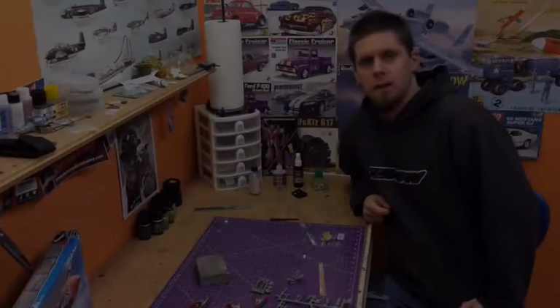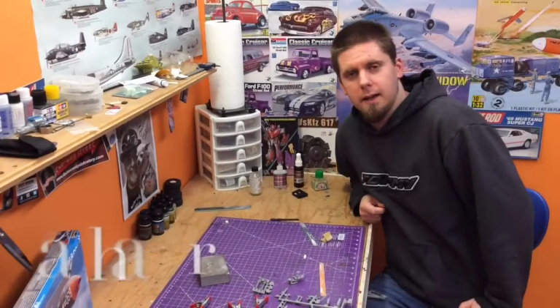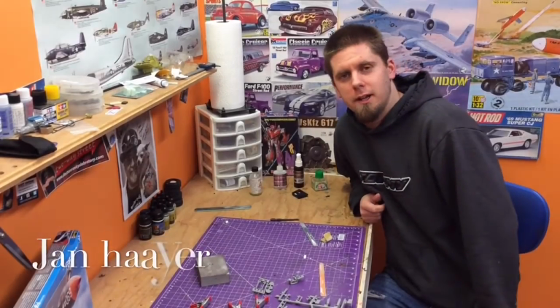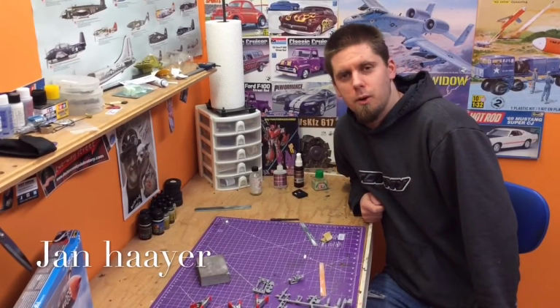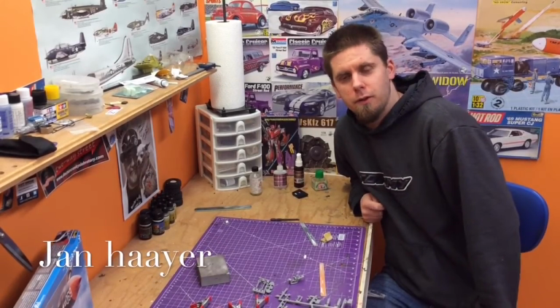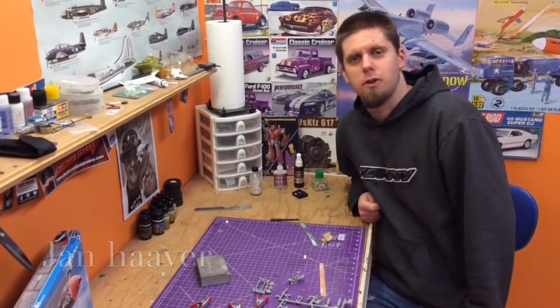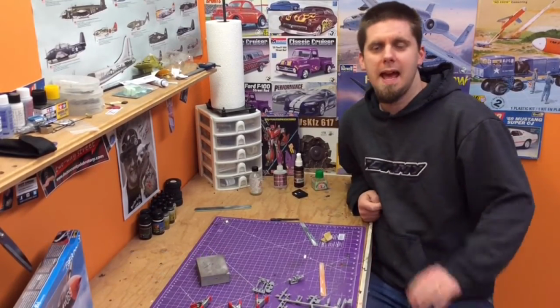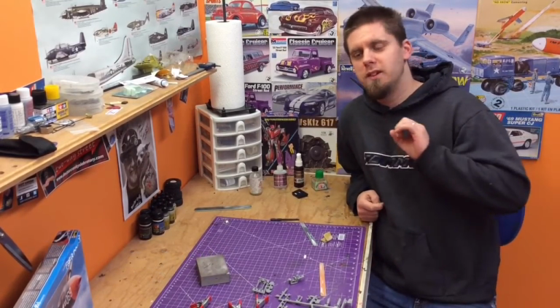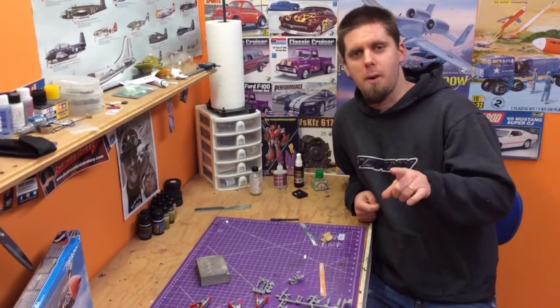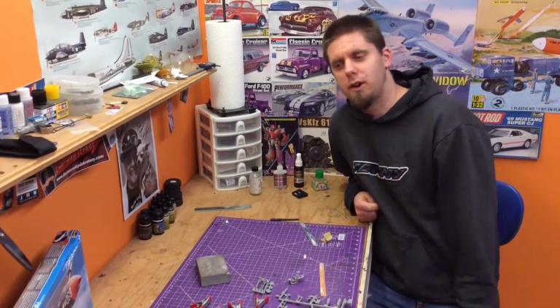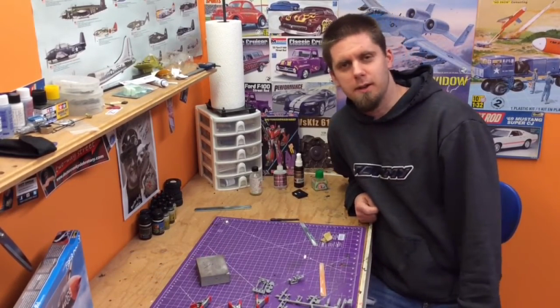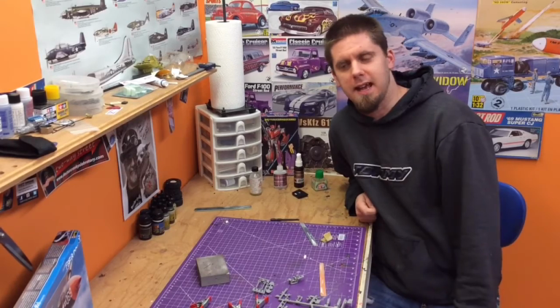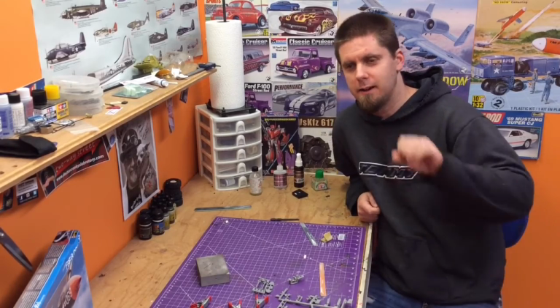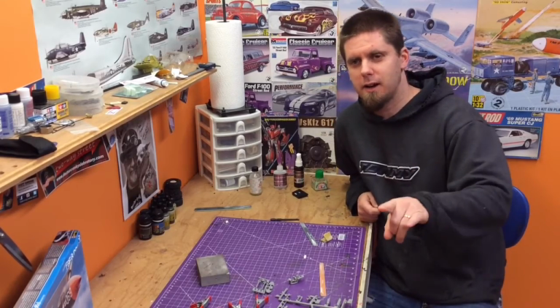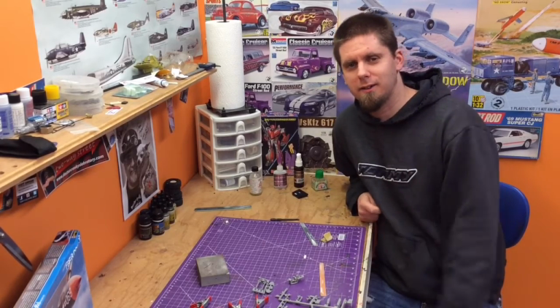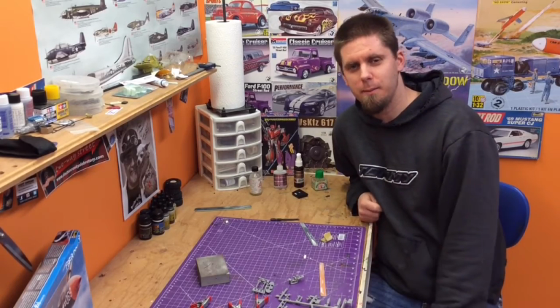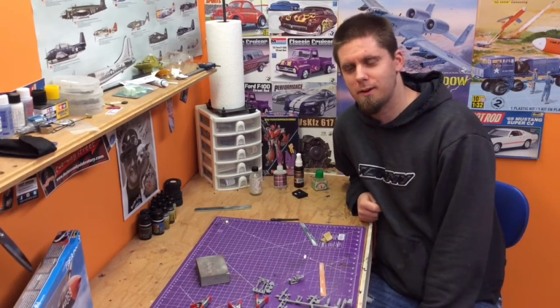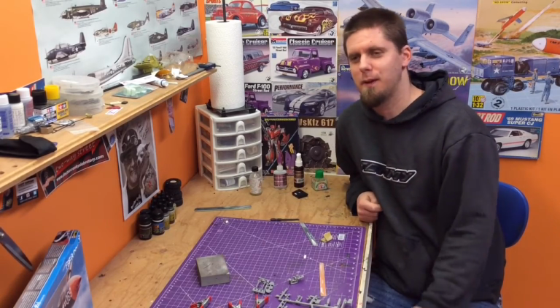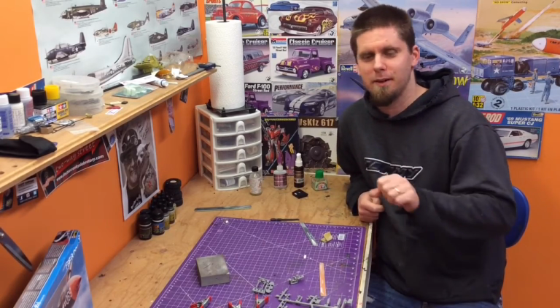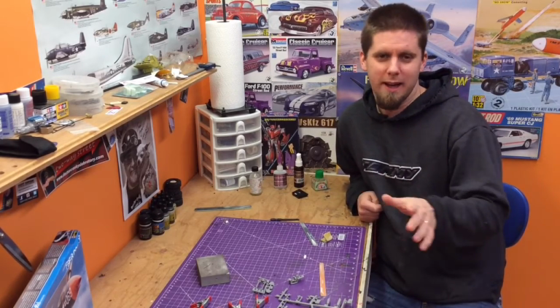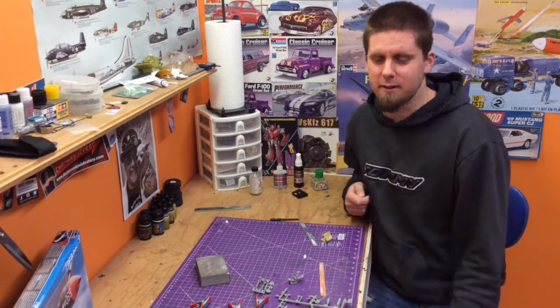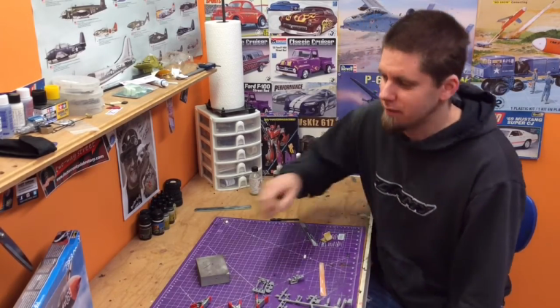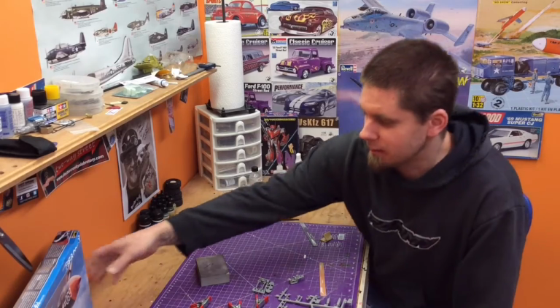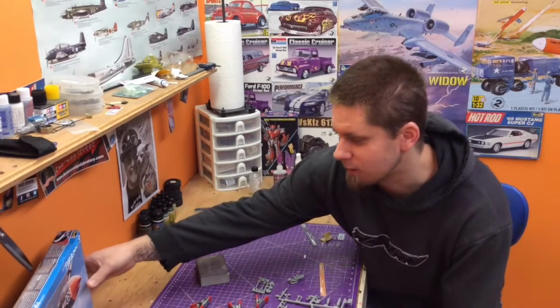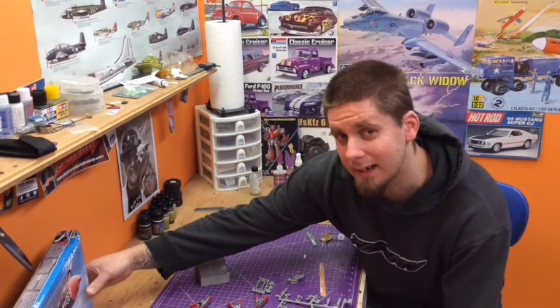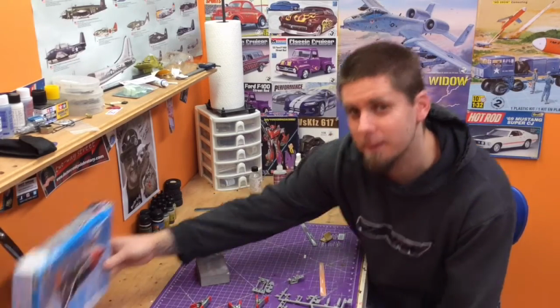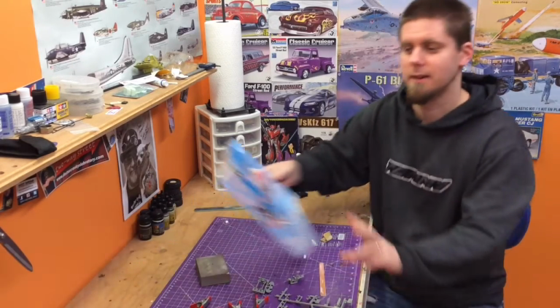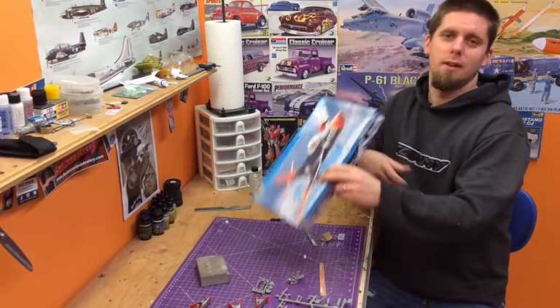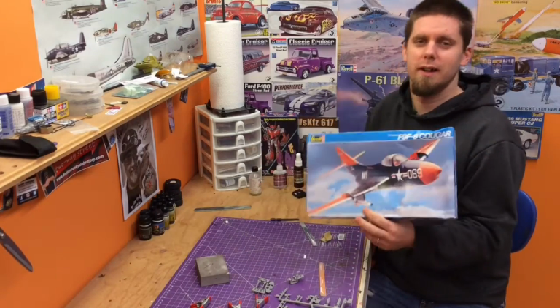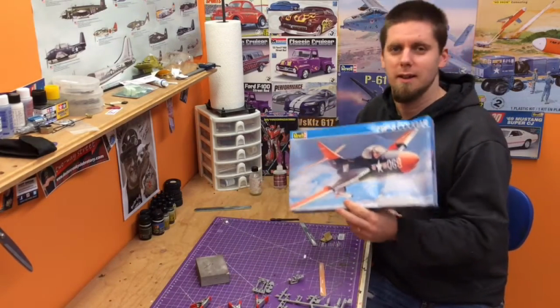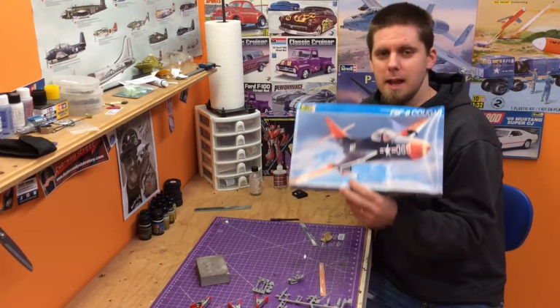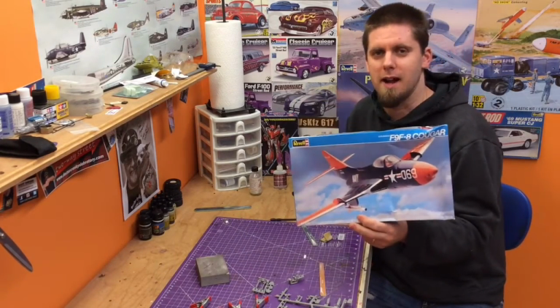Hey guys, Jen here in the Northview Model Shop, and as we've promised, we're starting a new kit today. I know you car guys are going to be moaning and groaning out there, but we've got to get back to our favorite subject and what we started when we got into the hobby — Revell Aircraft.